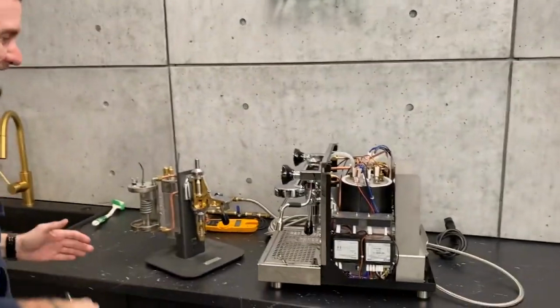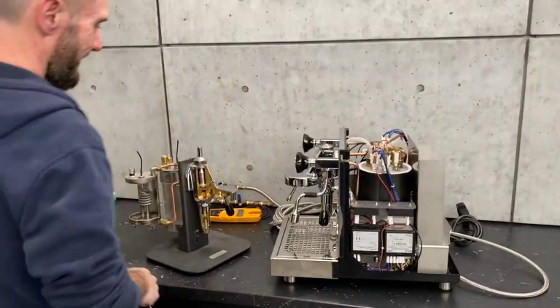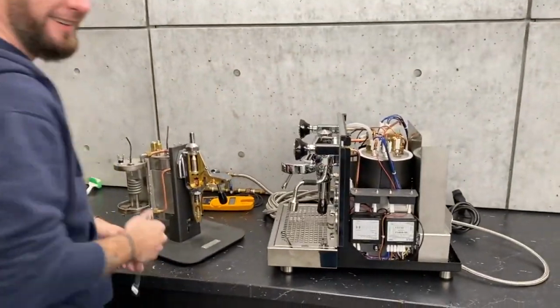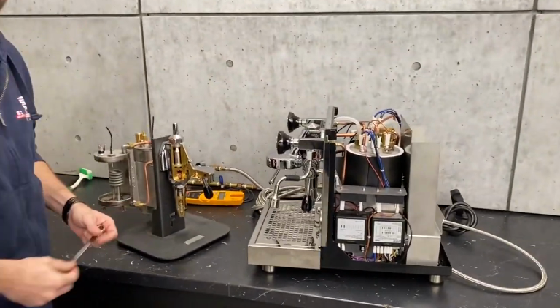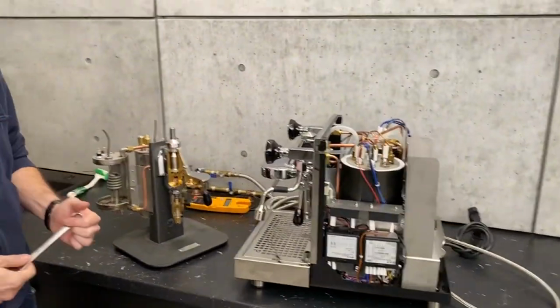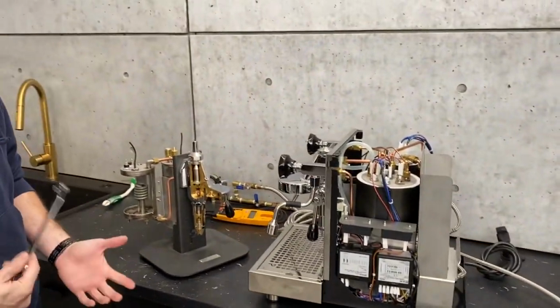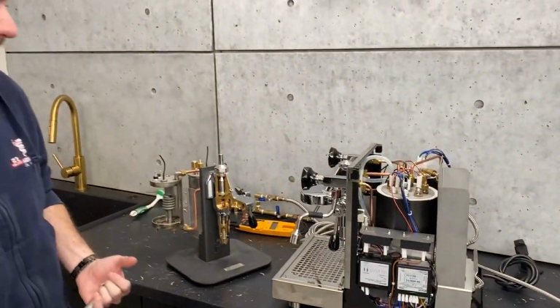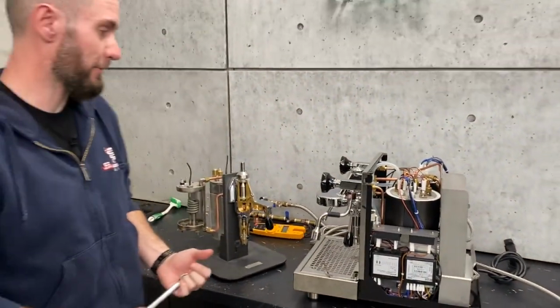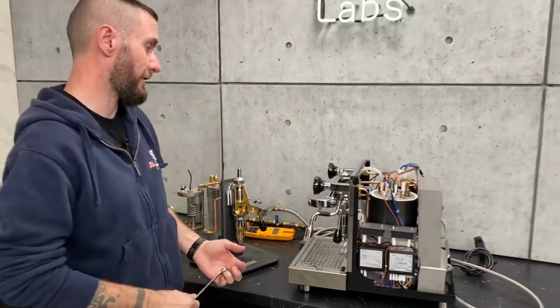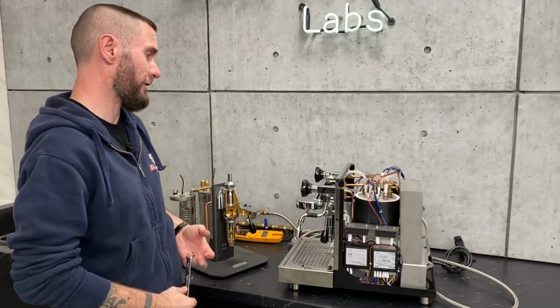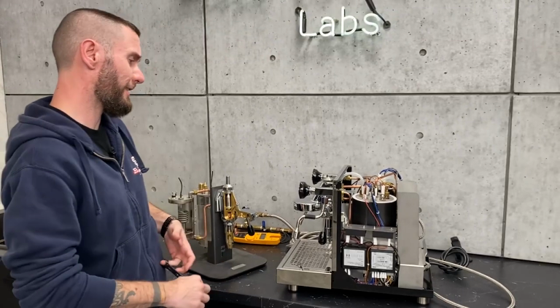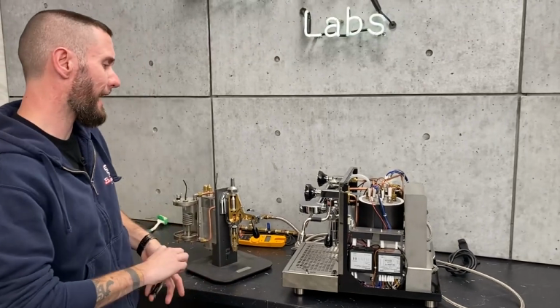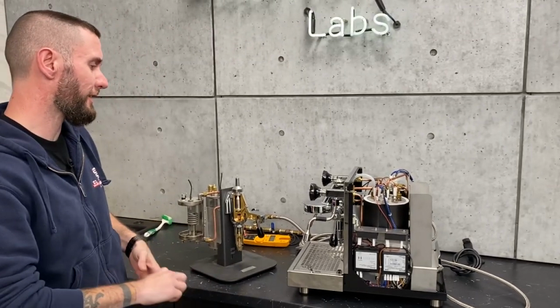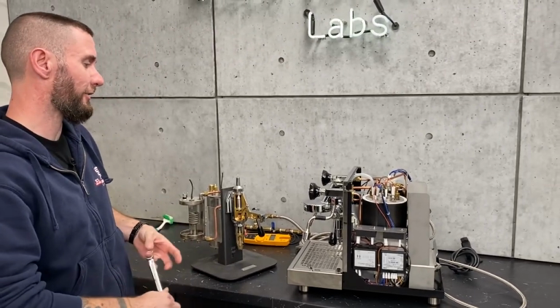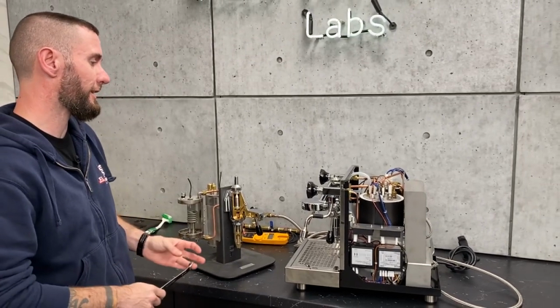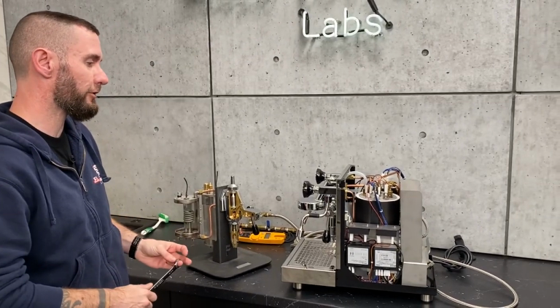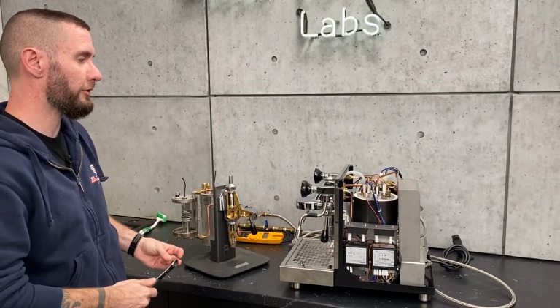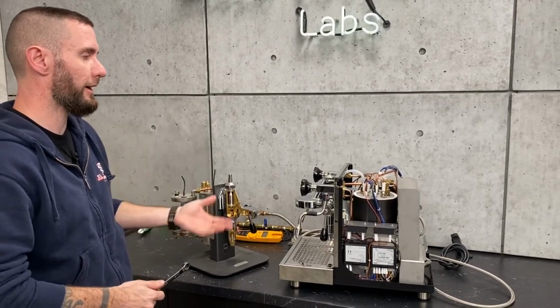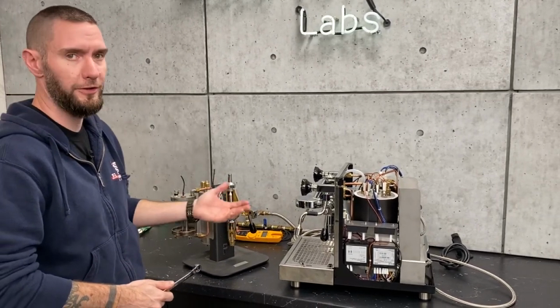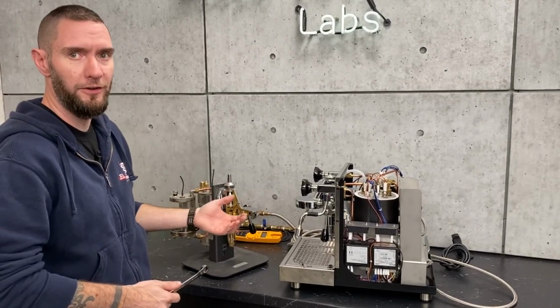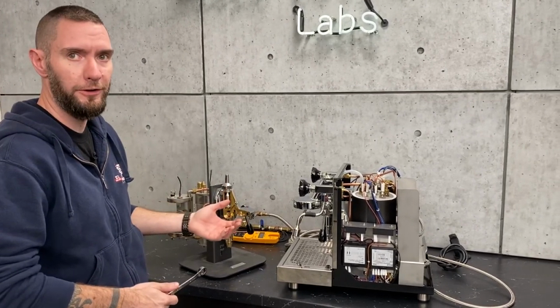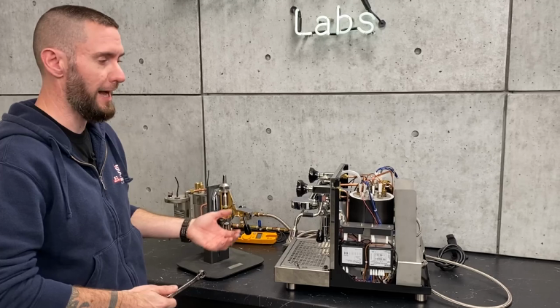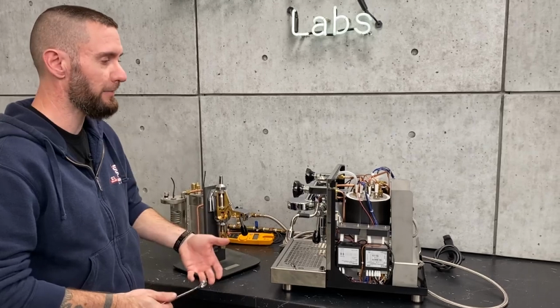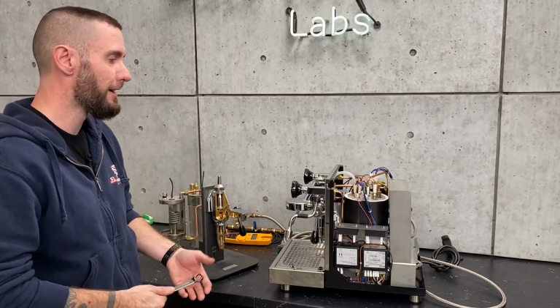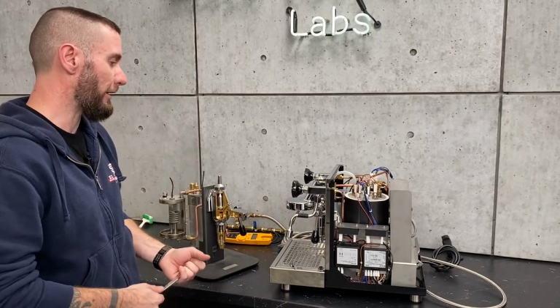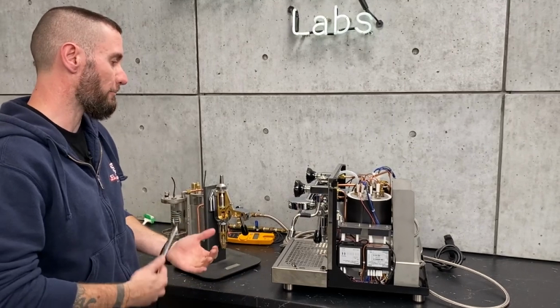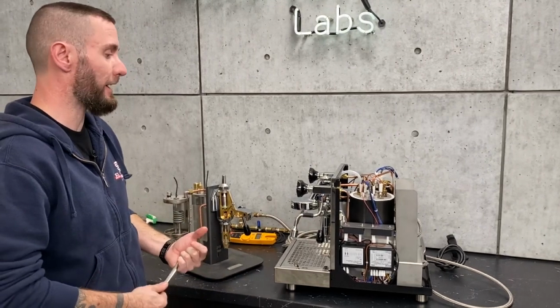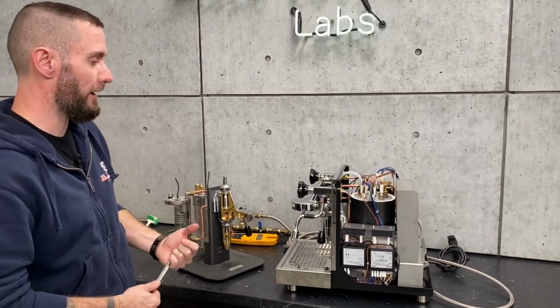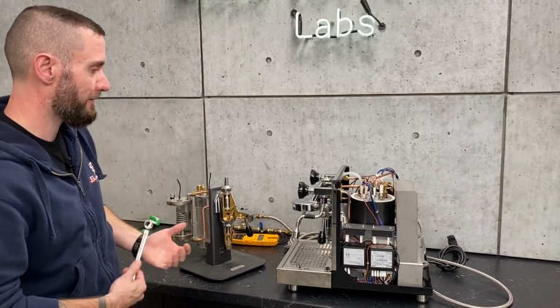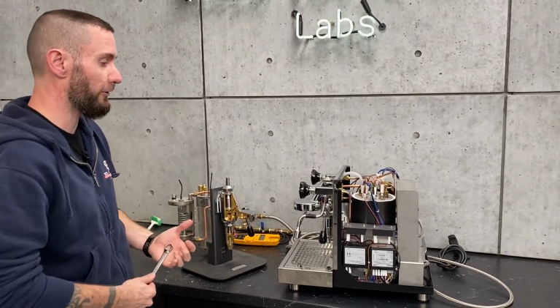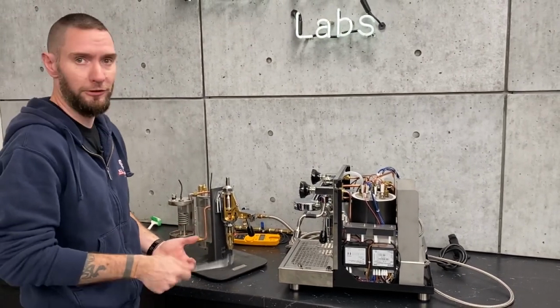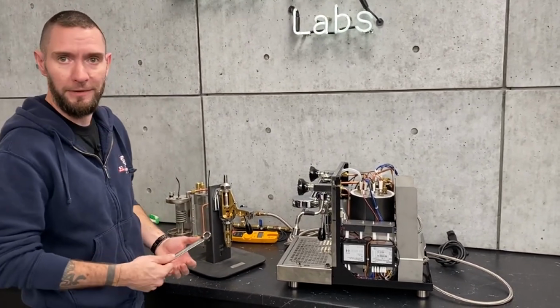This is line pressure pre-infusion we're talking about. You can achieve some slight pre-infusion using just the pressure of your coffee boiler if you're not plumbed in, but you have much better results if you're actually plumbed in.